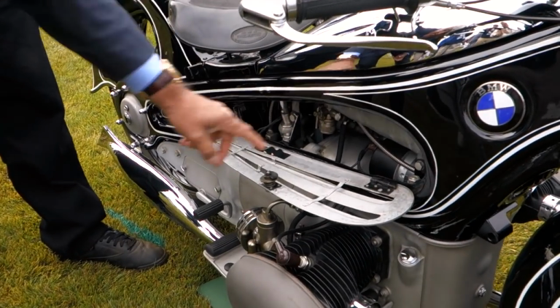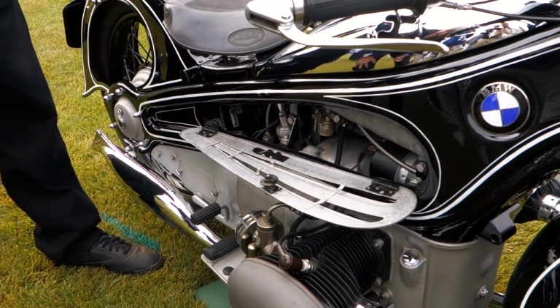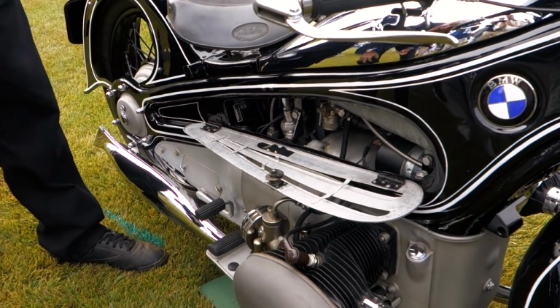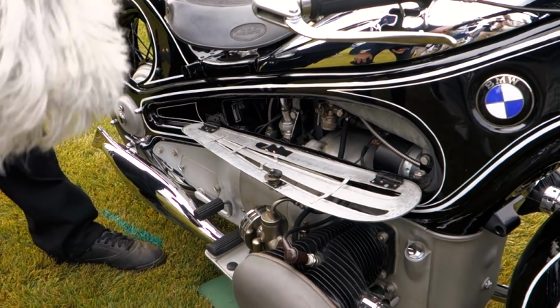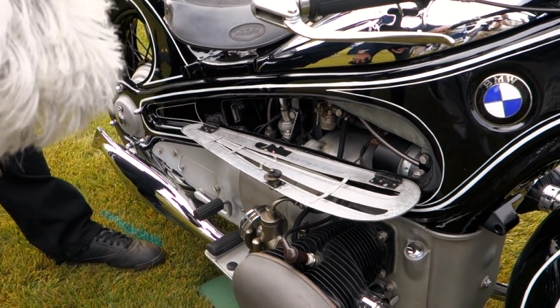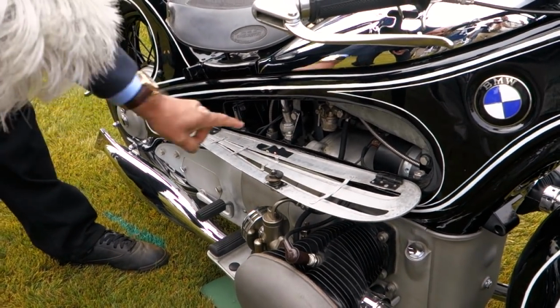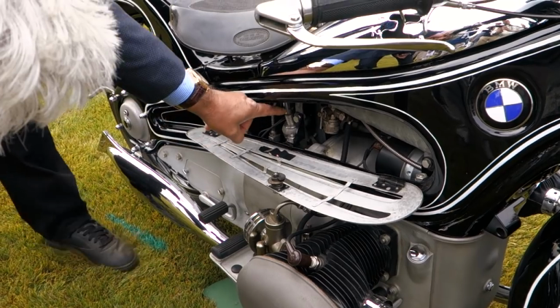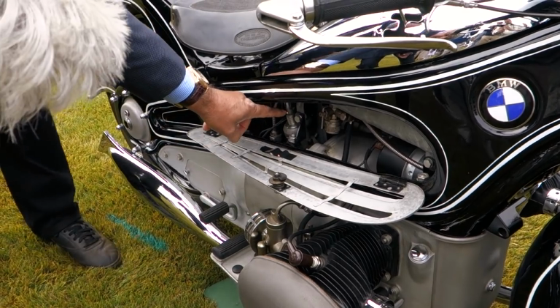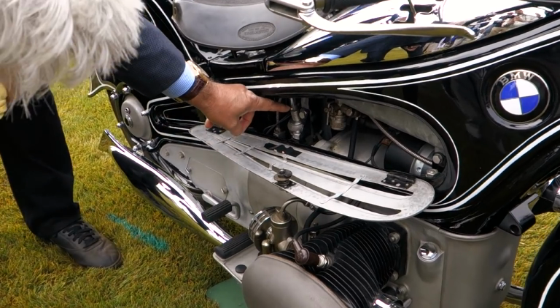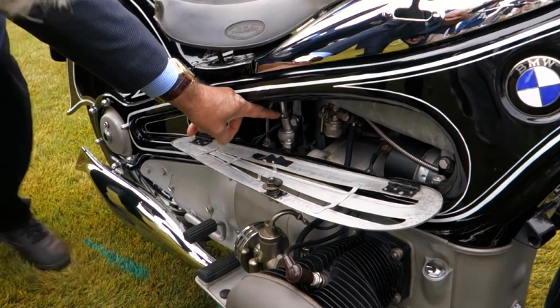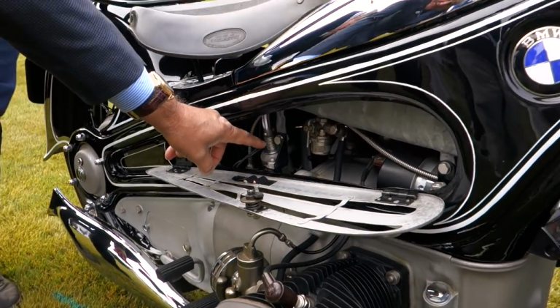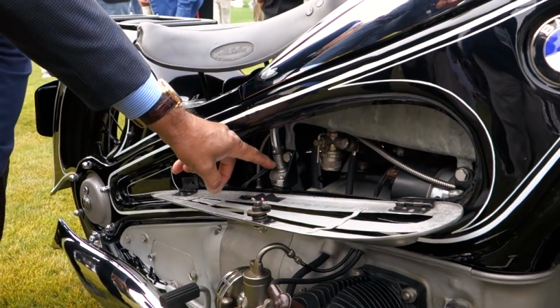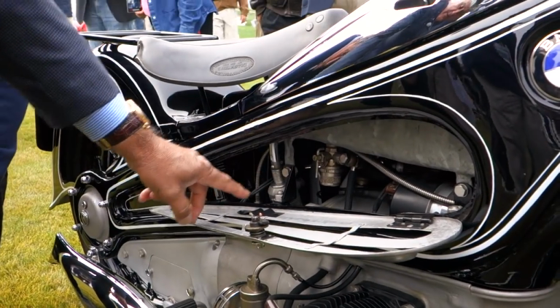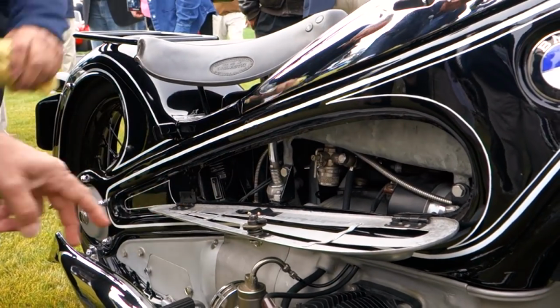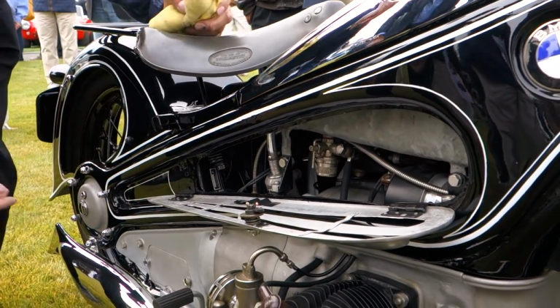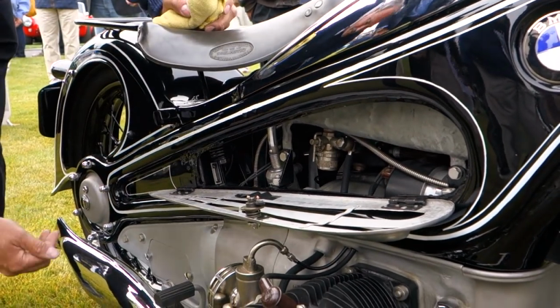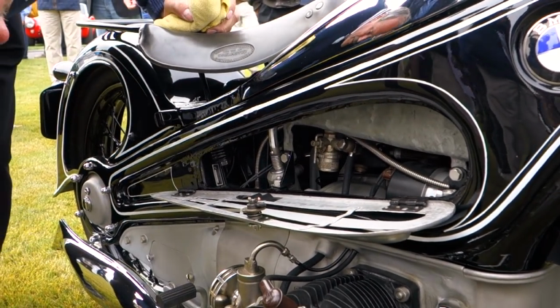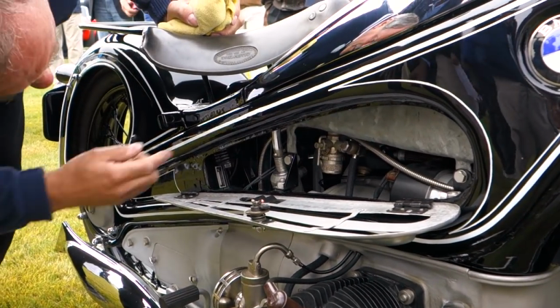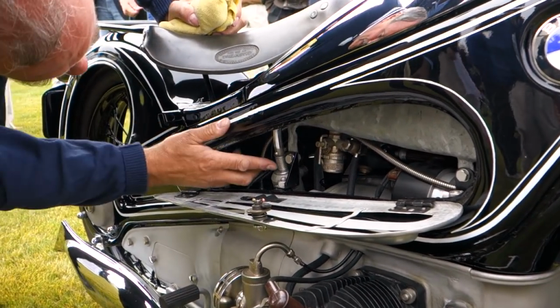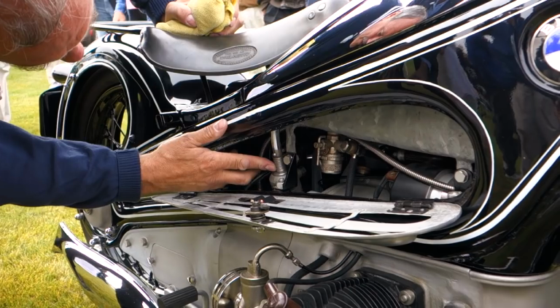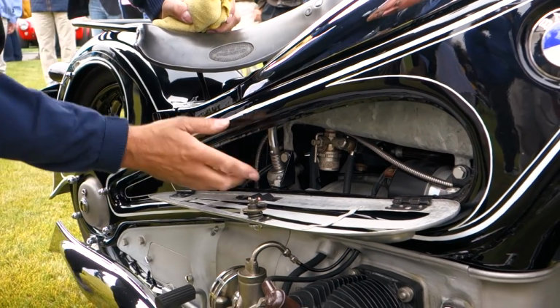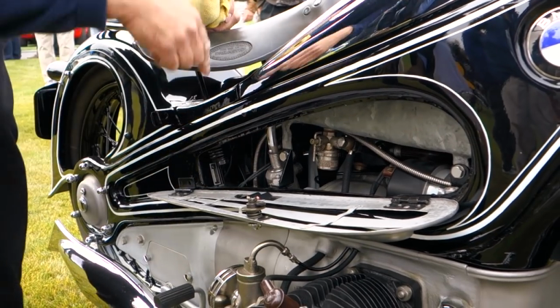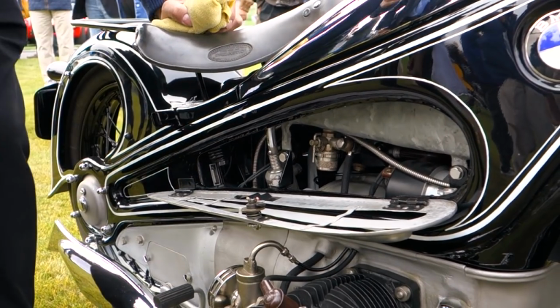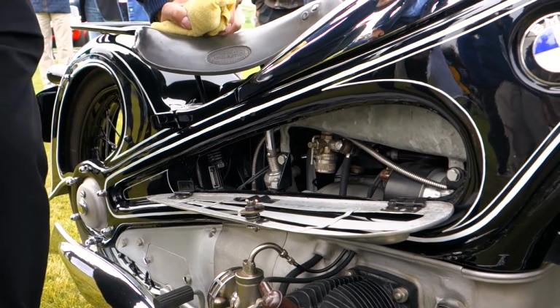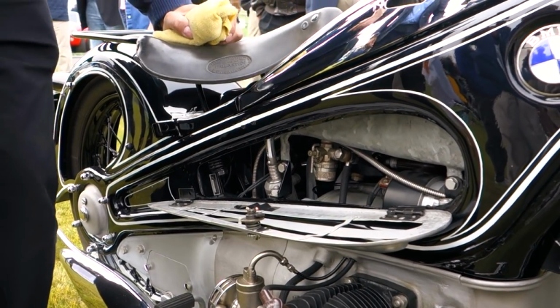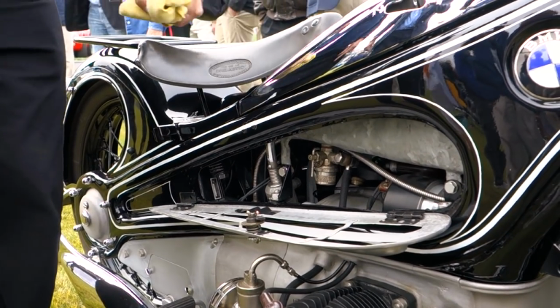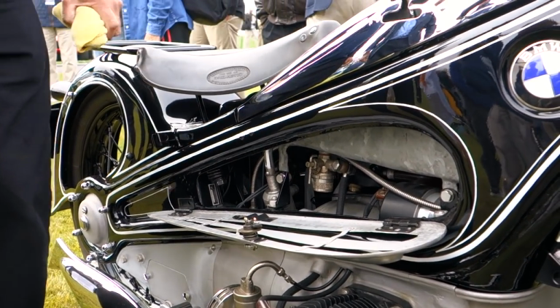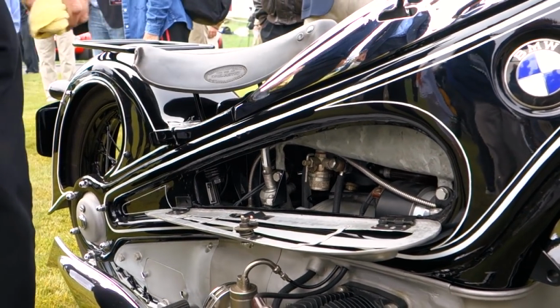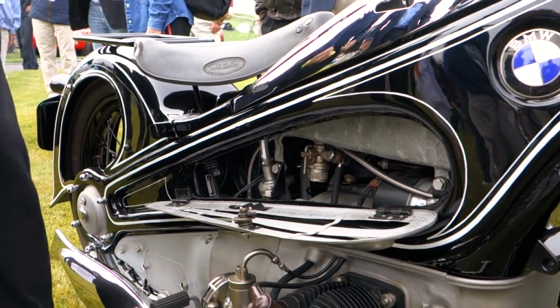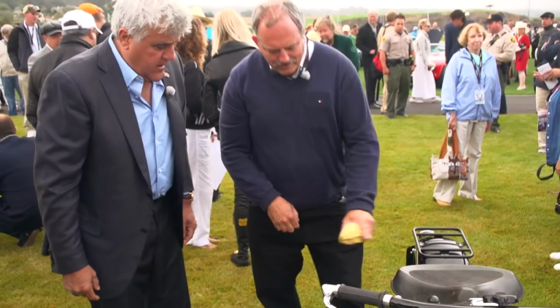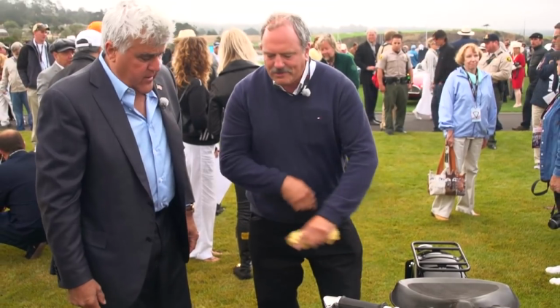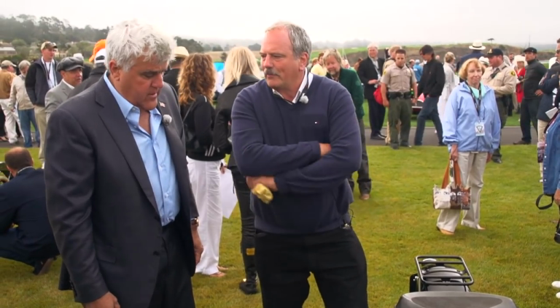Everything is nicely done. You turn on your gas there. What am I looking at here? That's from the gear — you shift the gear. Oh, of course. Yes, it turns into the gearbox.